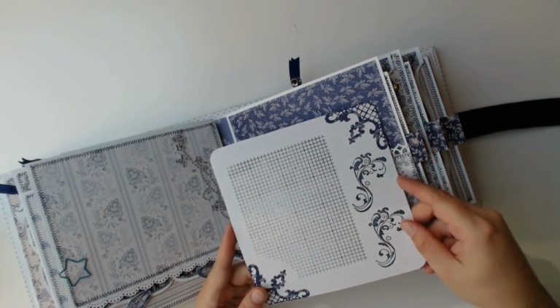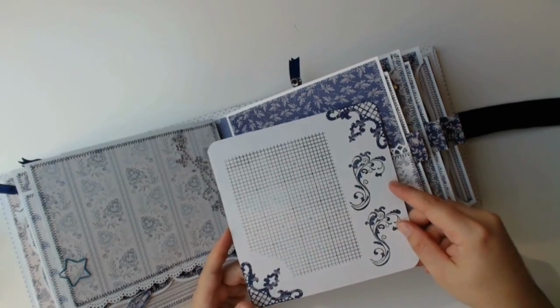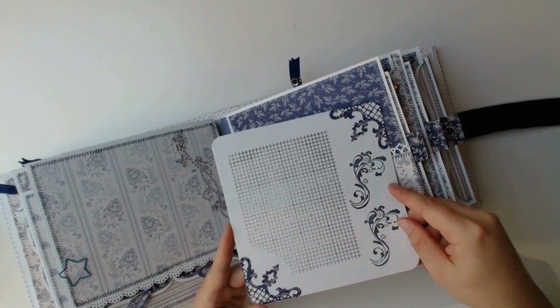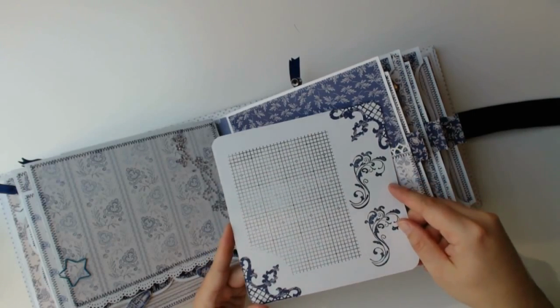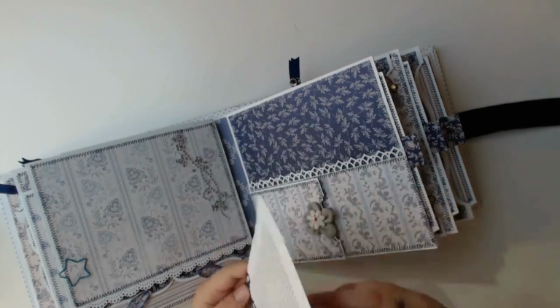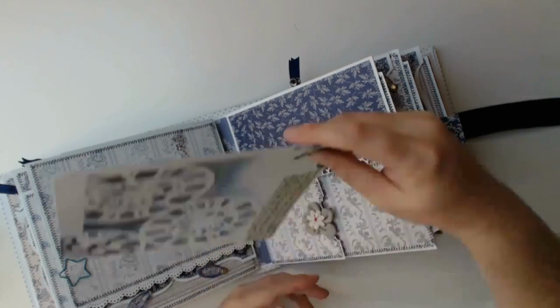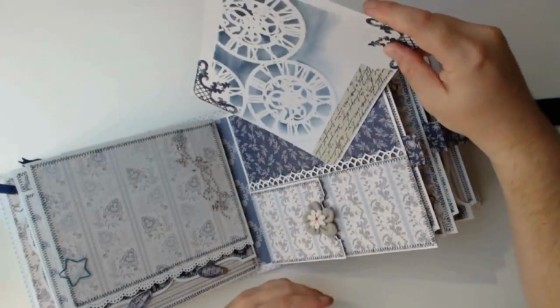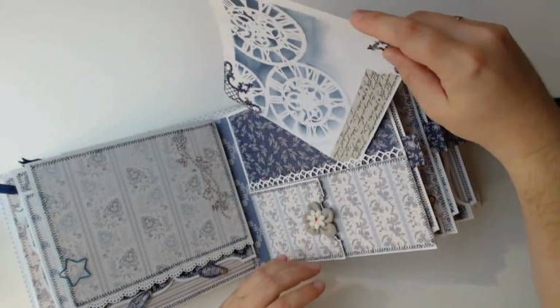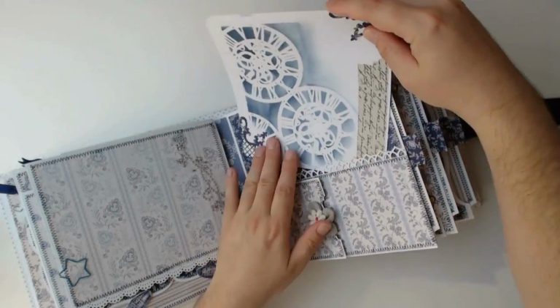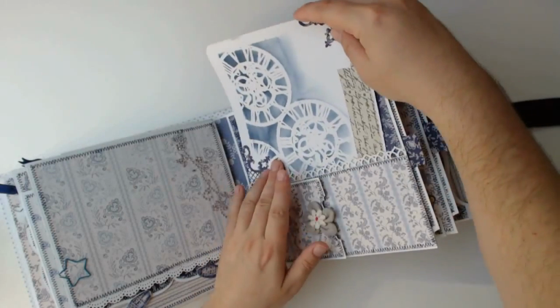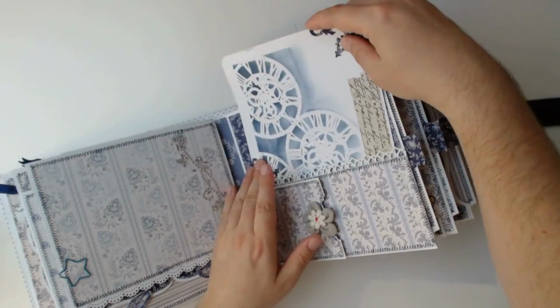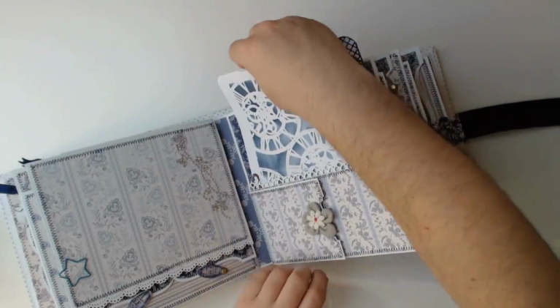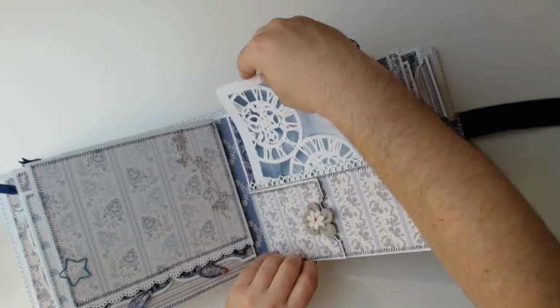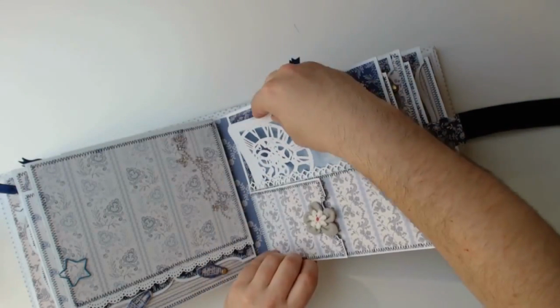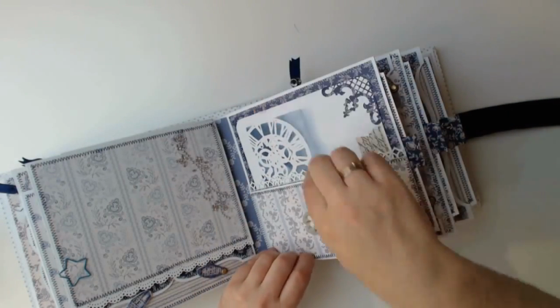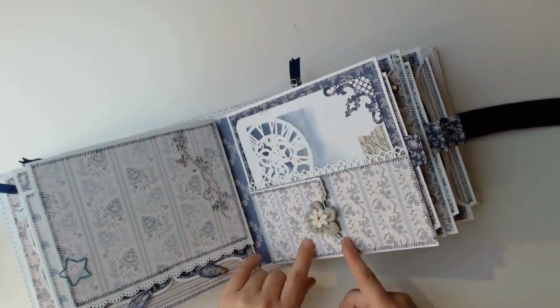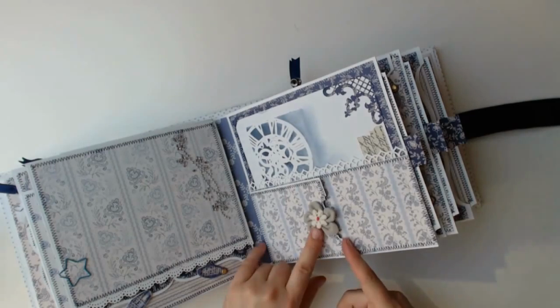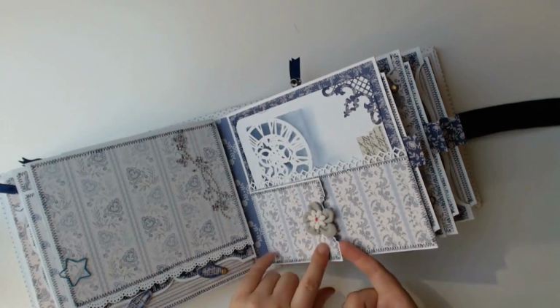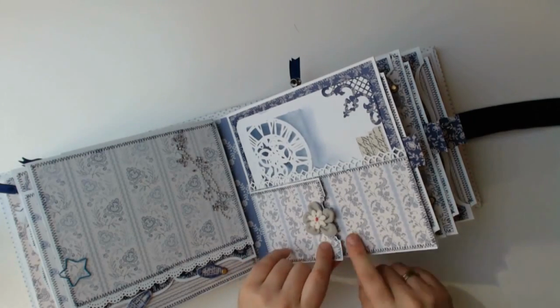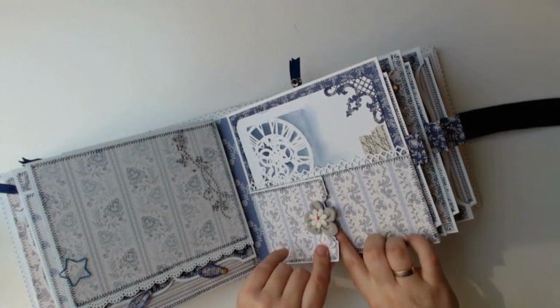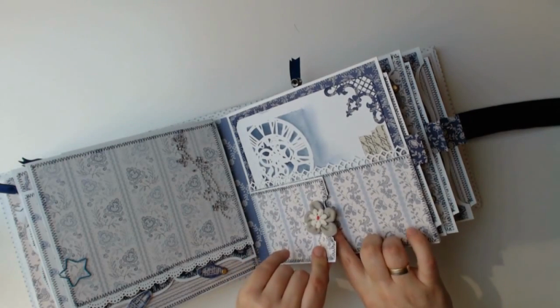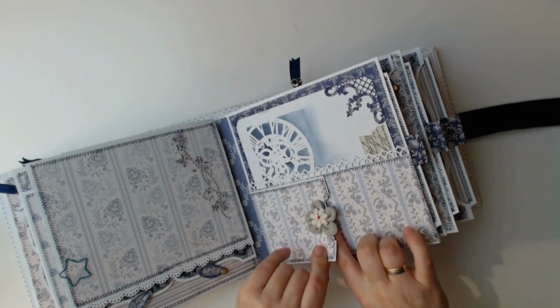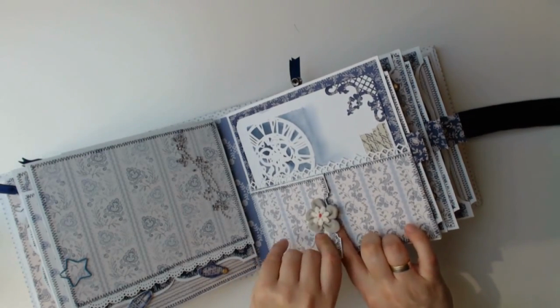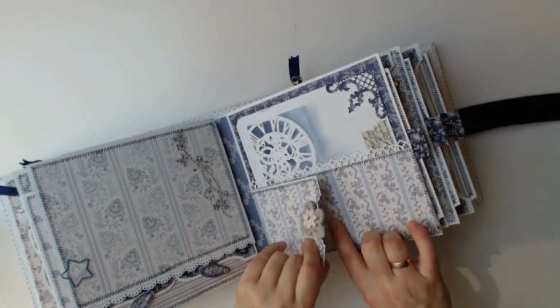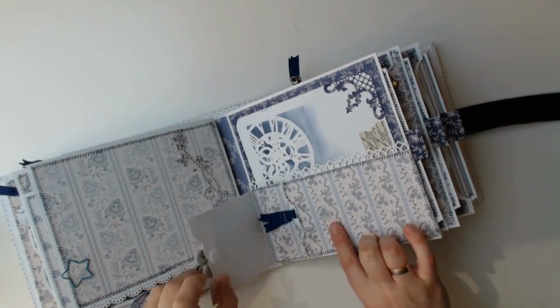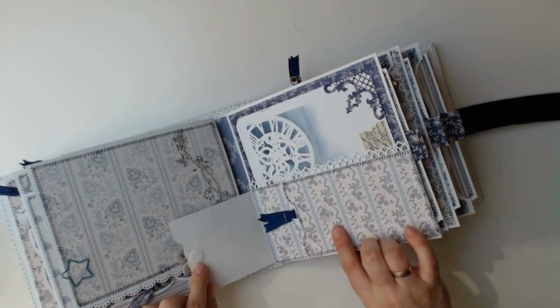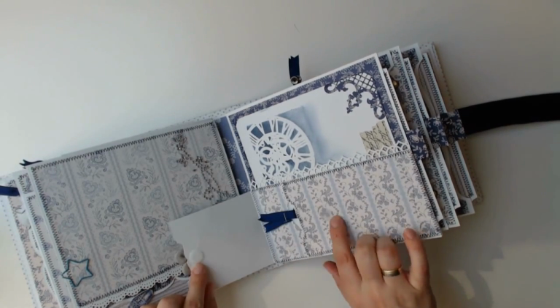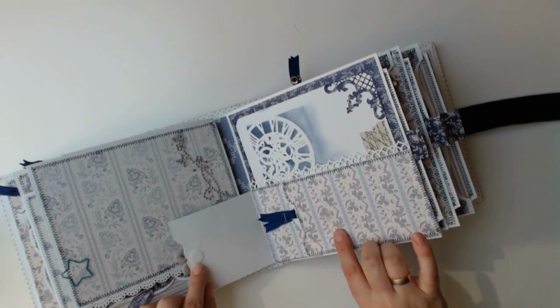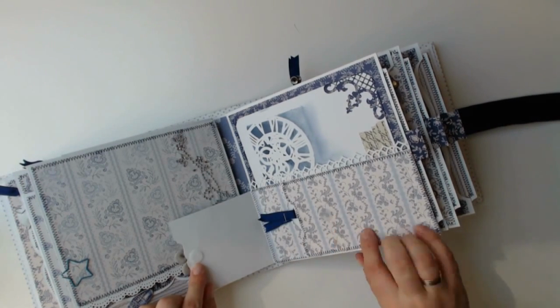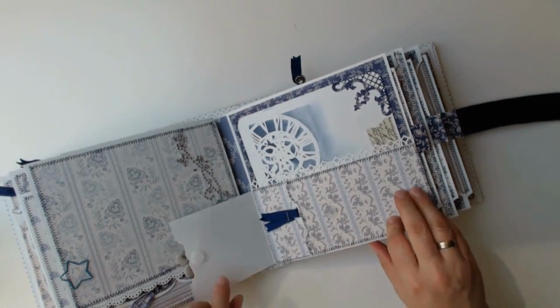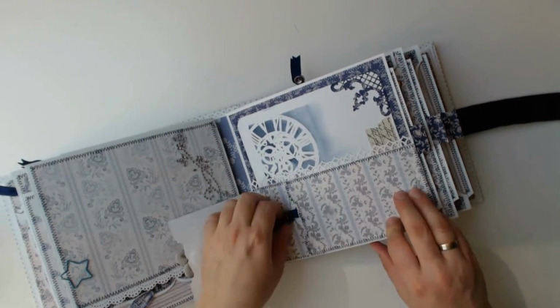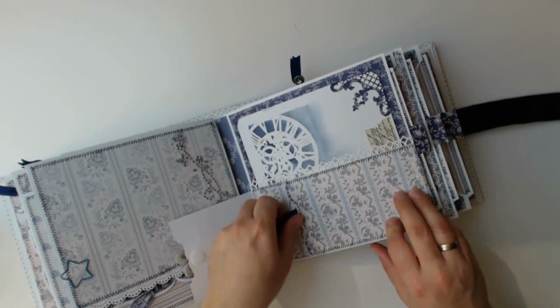This time the pocket of the photo mat is built by another smaller pocket on the bottom where you can hide tags, tickets and other souvenir stuff.